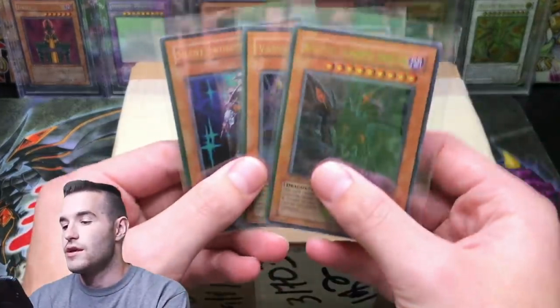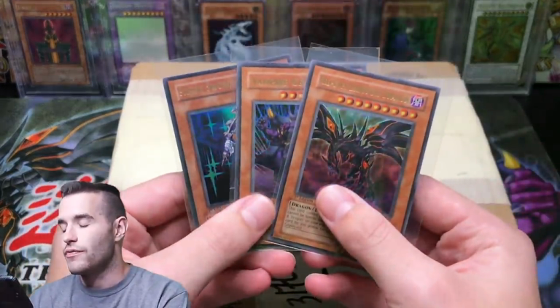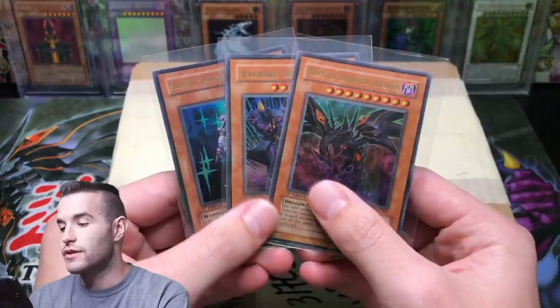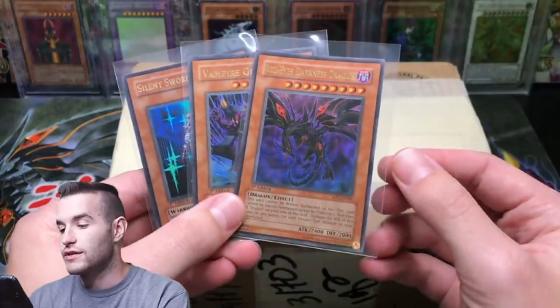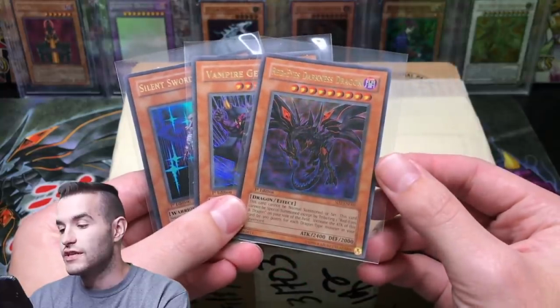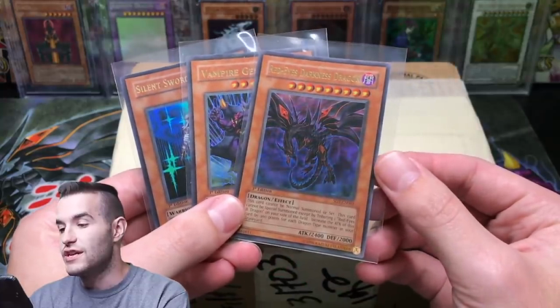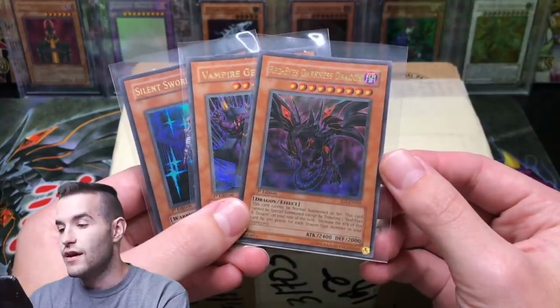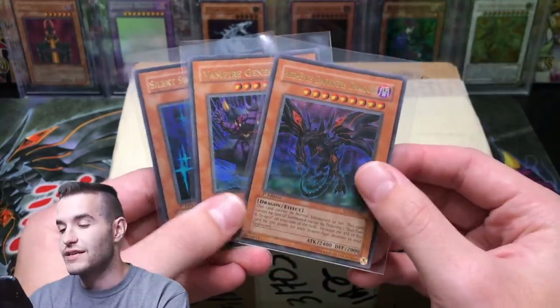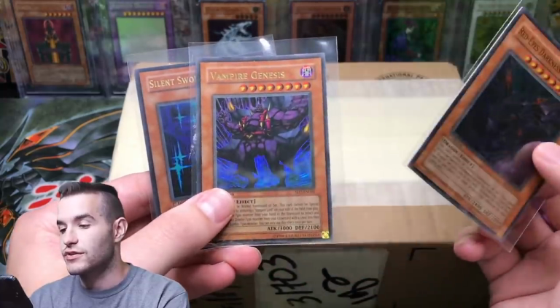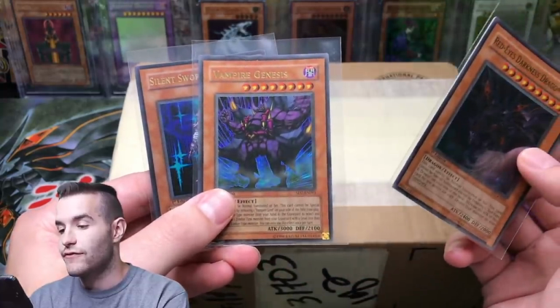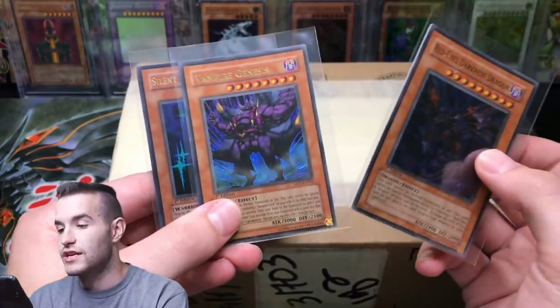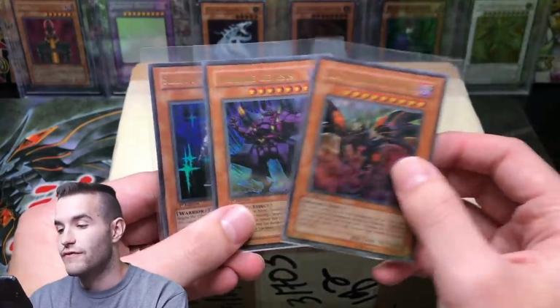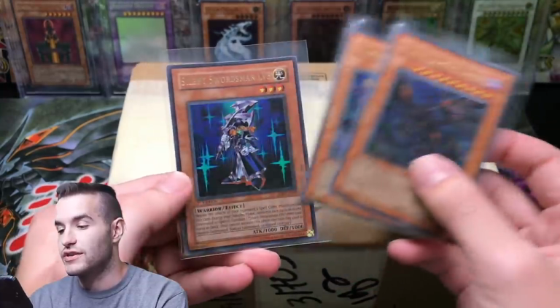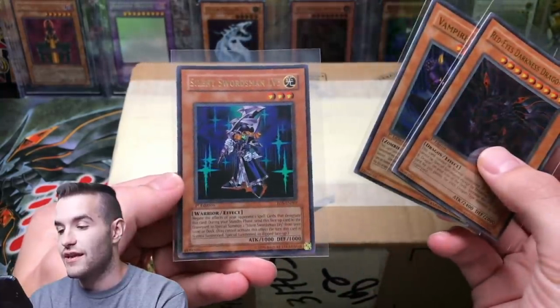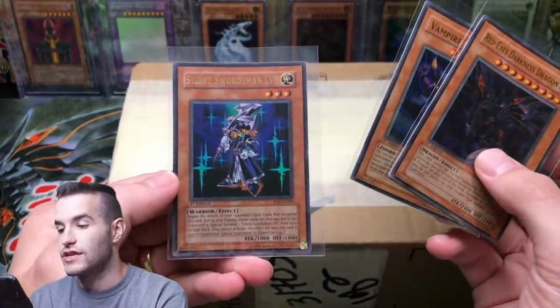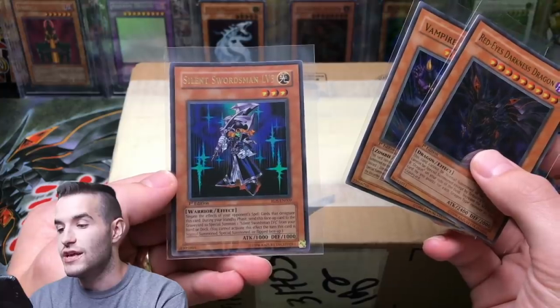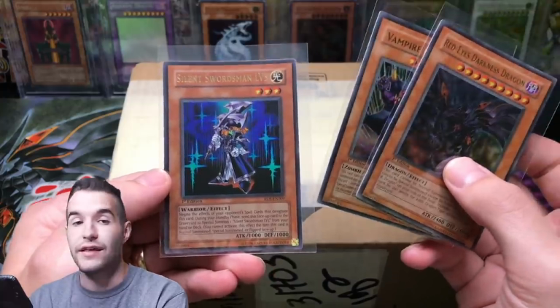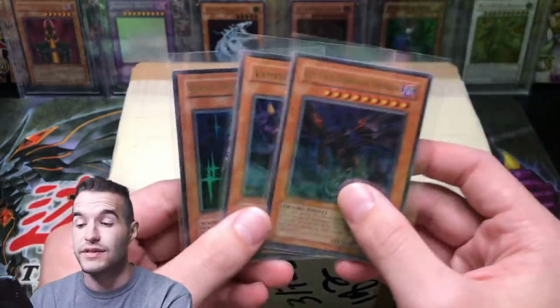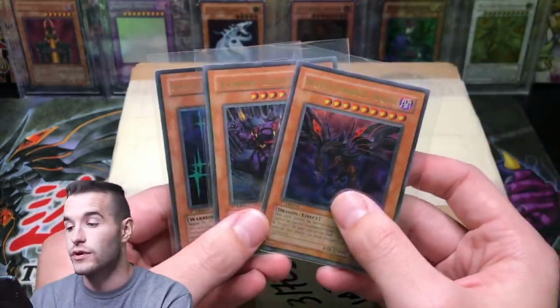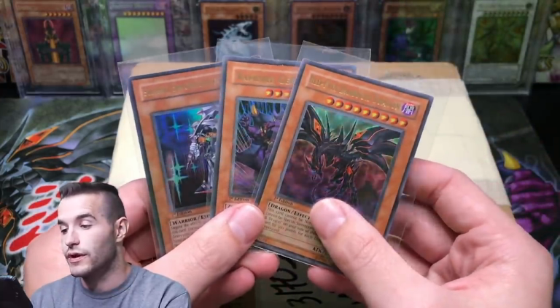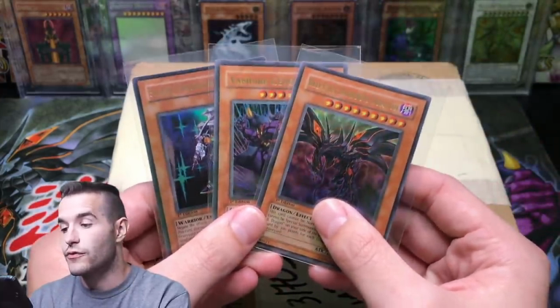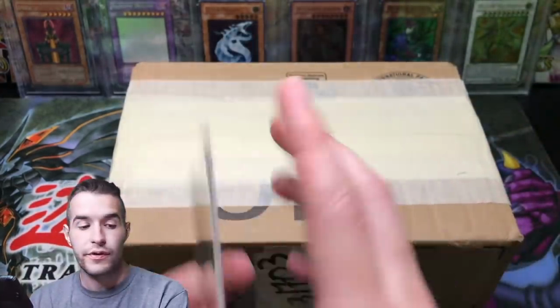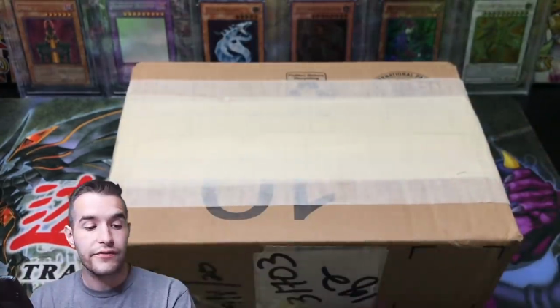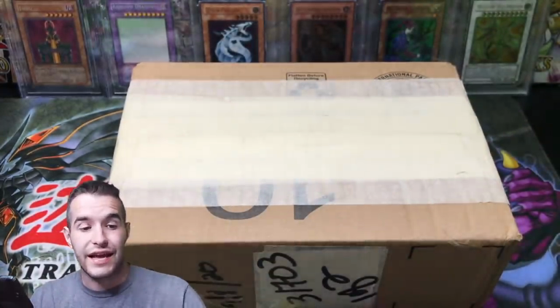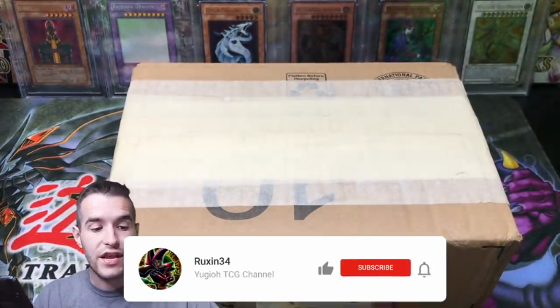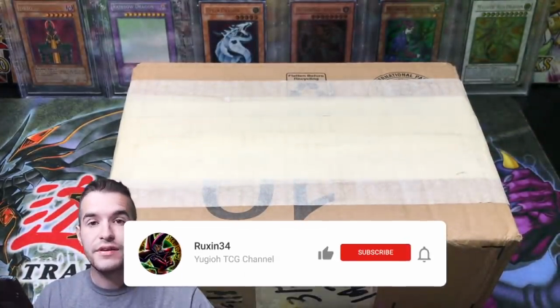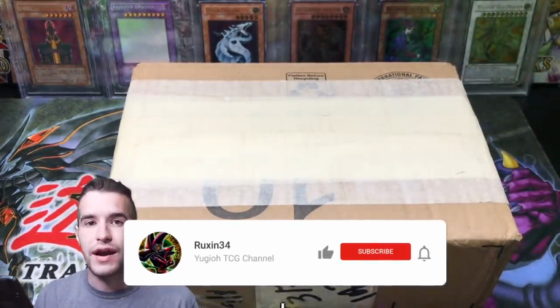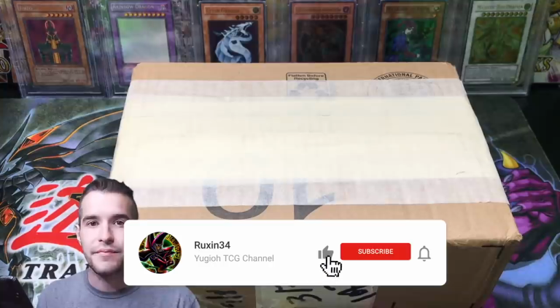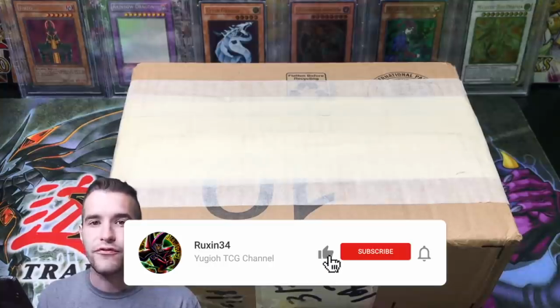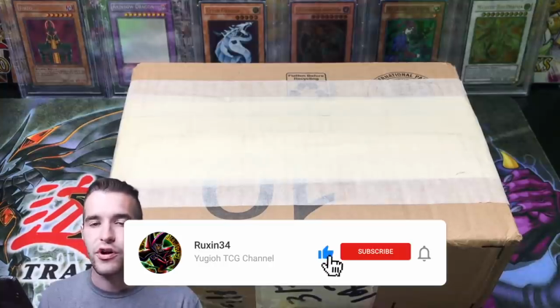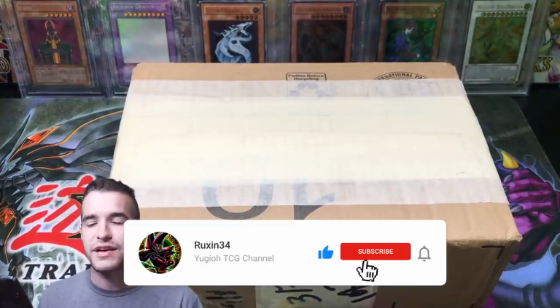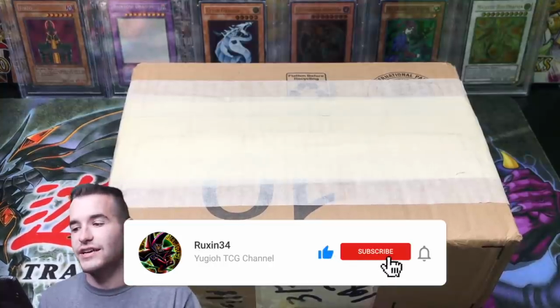Here we go. These three cards: First Edition Red Eyes Darkness Dragon, First Edition Vampire Genesis, and First Edition Silent Swordsman Level 3 Ultra Rare. Three Ultra Rares. All you have to do is like the video, be subscribed, and let me know your favorite card from the collection.